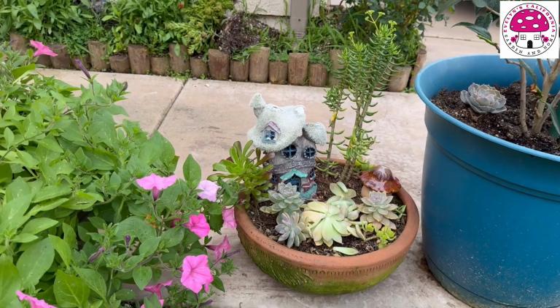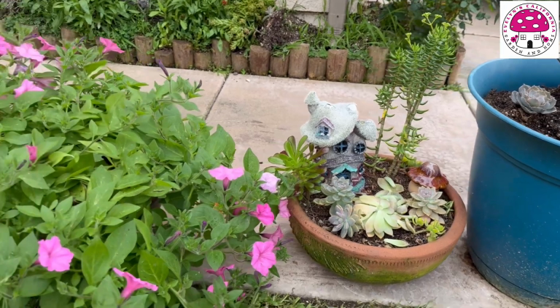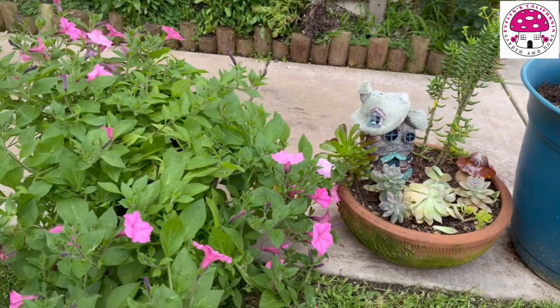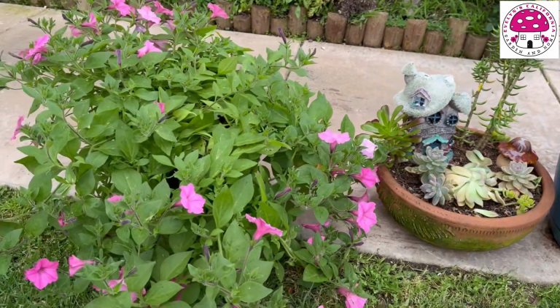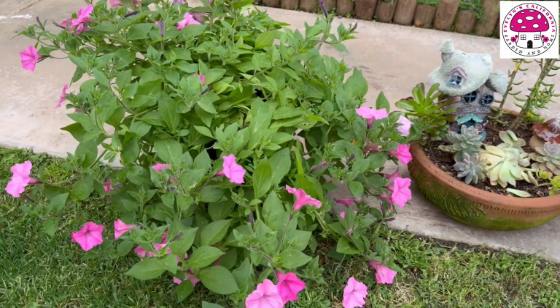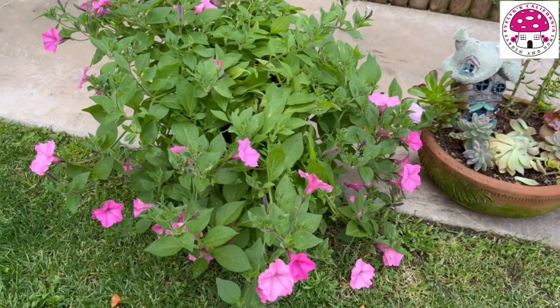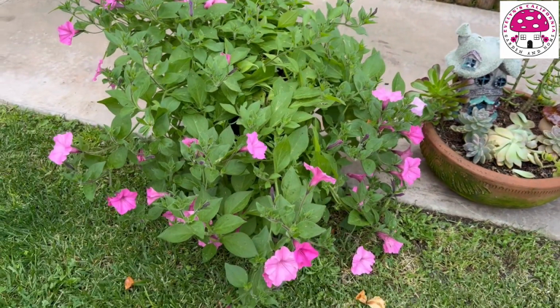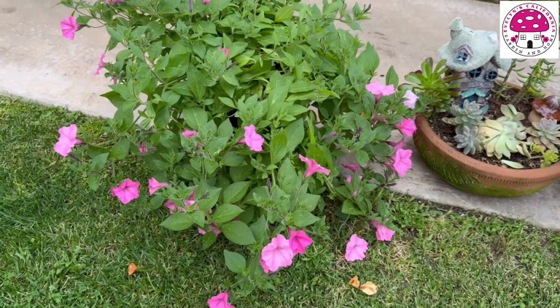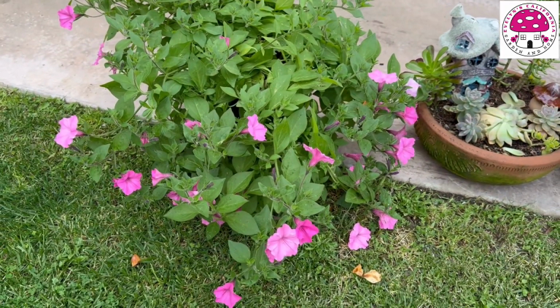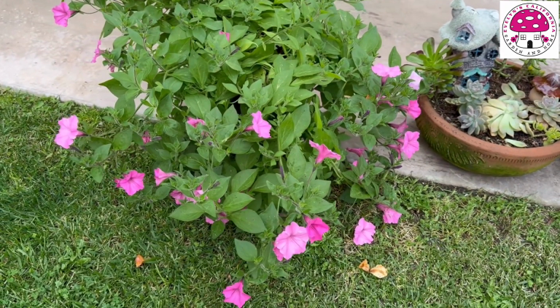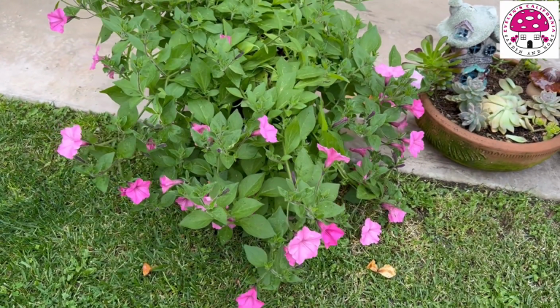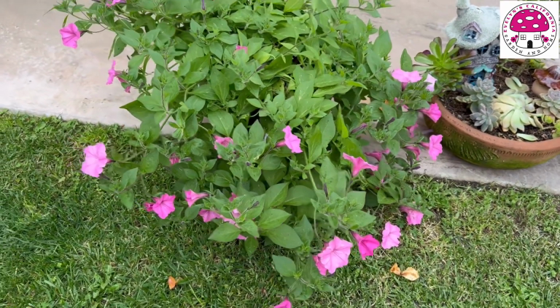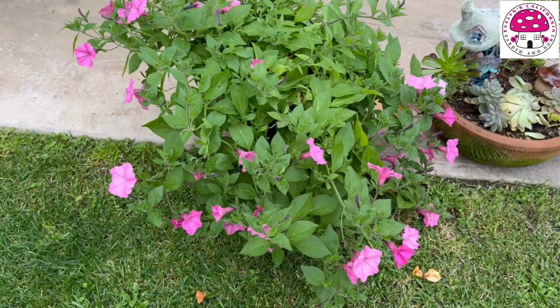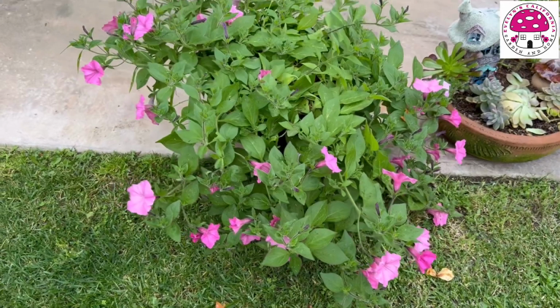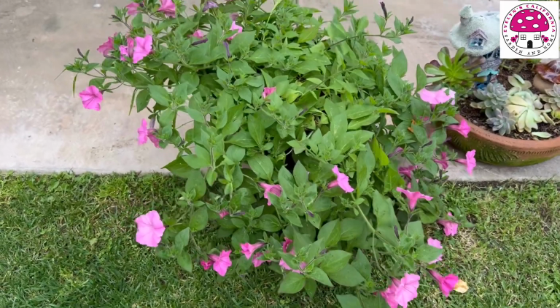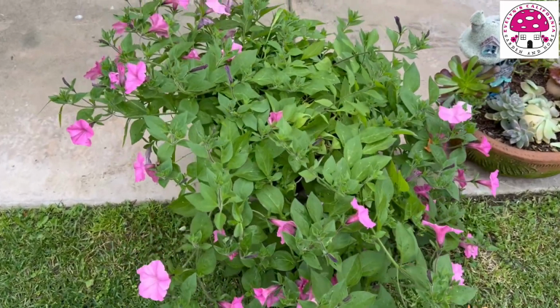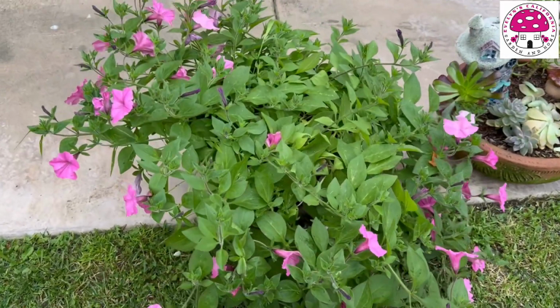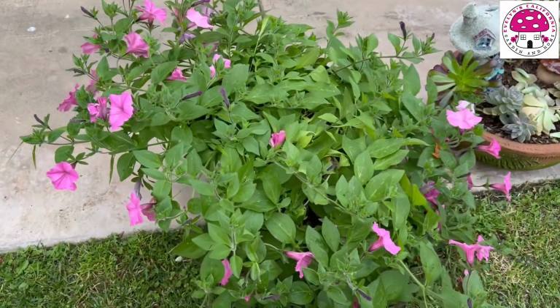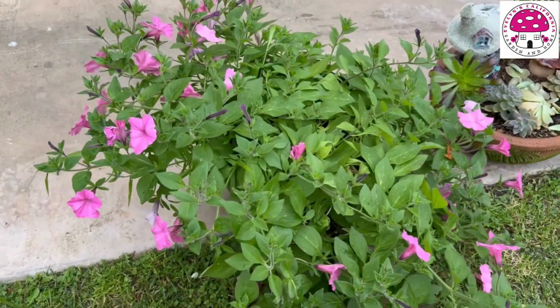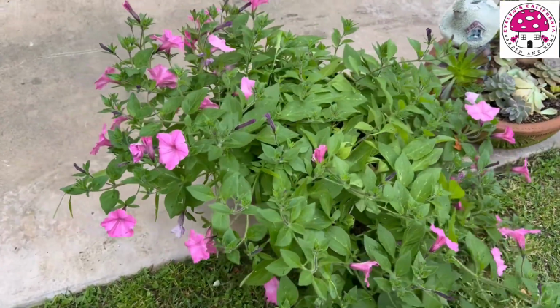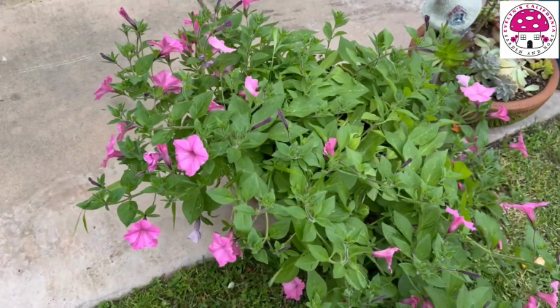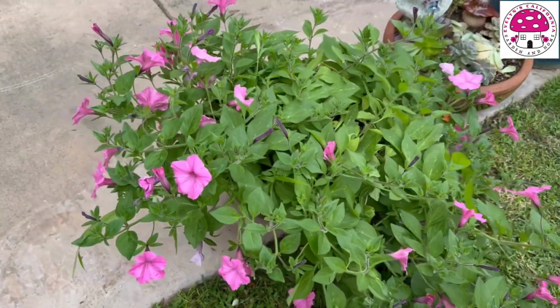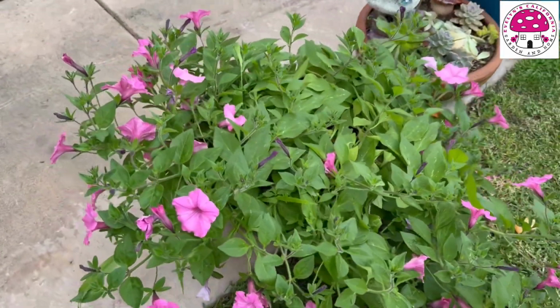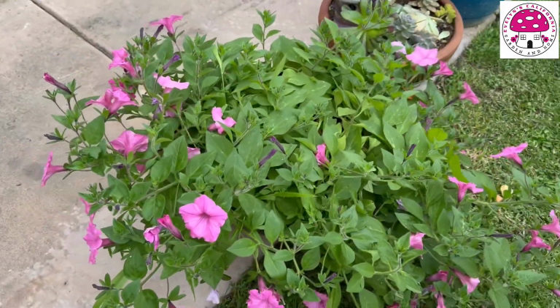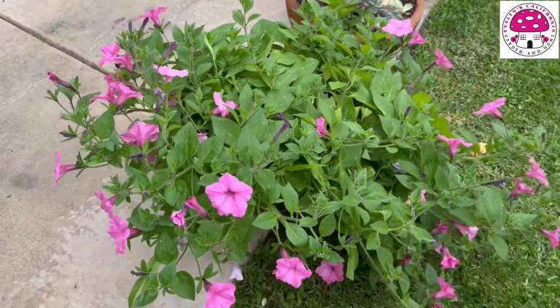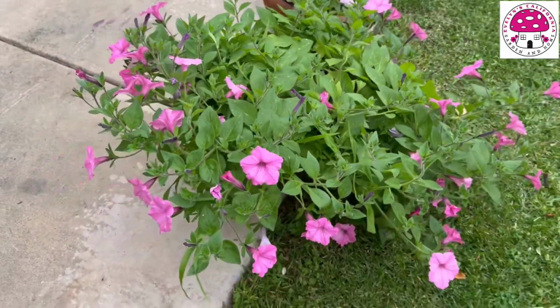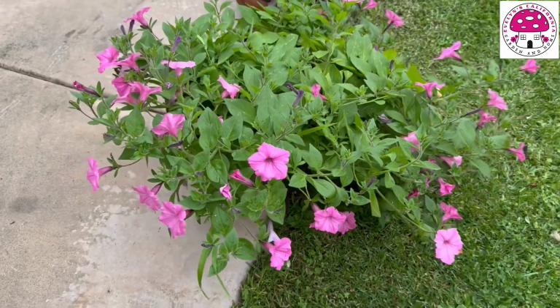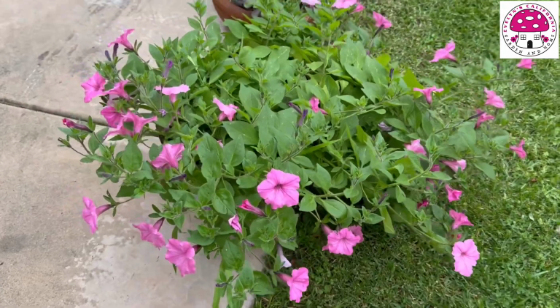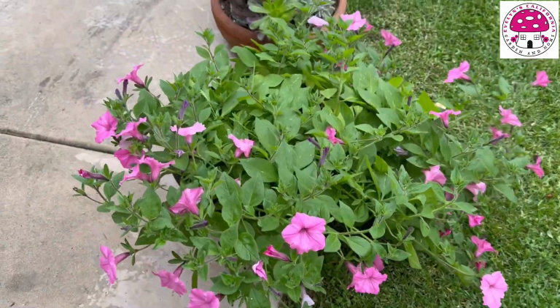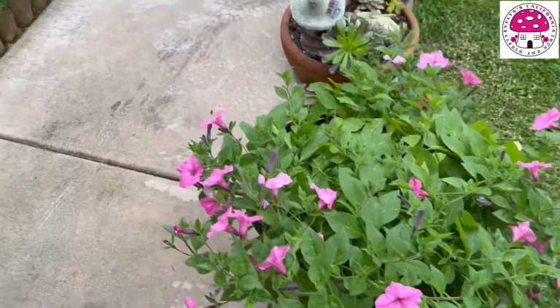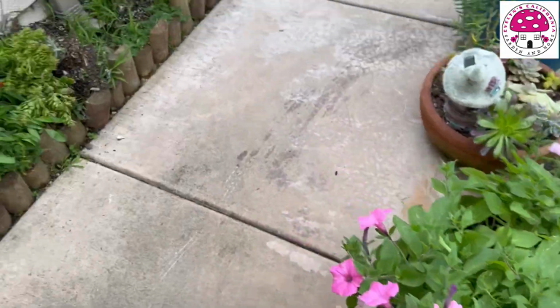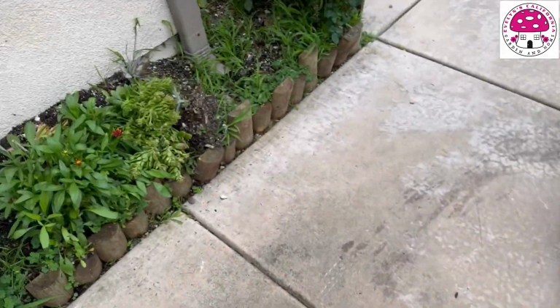This is my Supertunia Vista Bubblegum. It has more leaves than flowers. And we're going to move here to the other side.